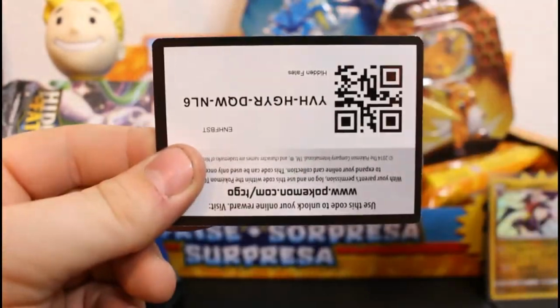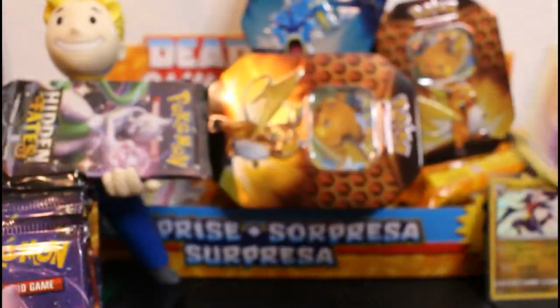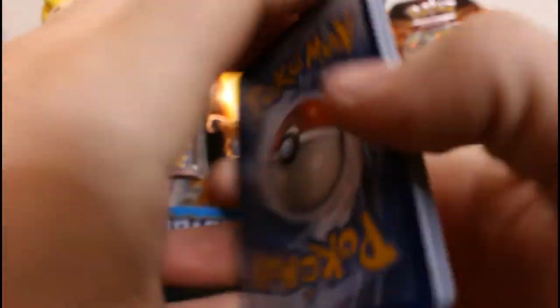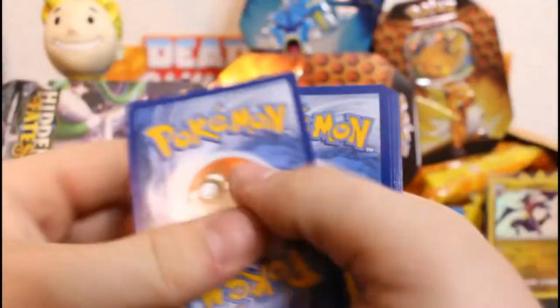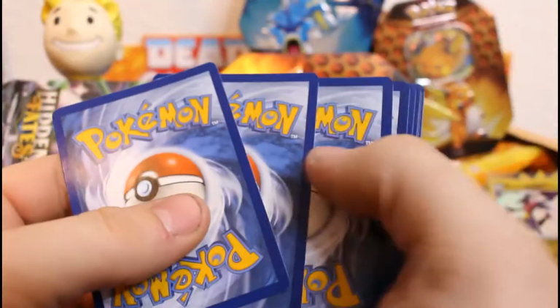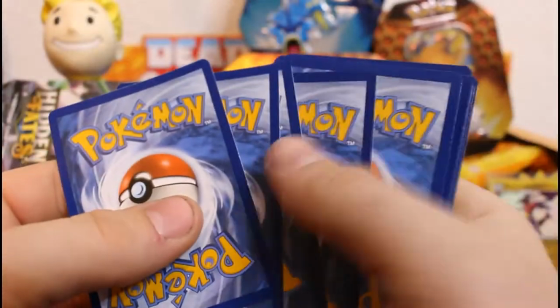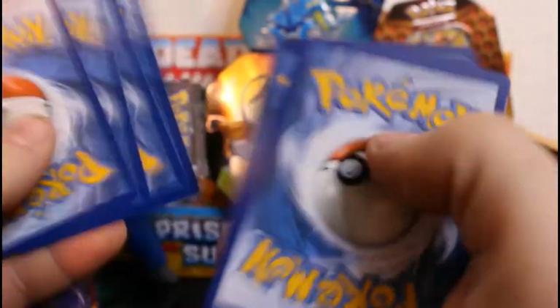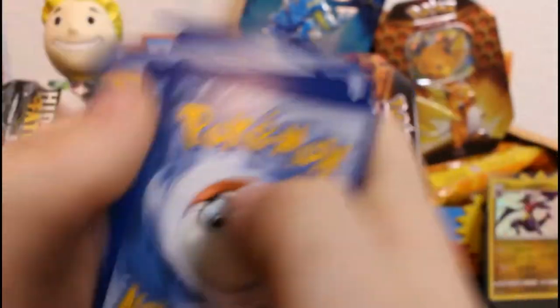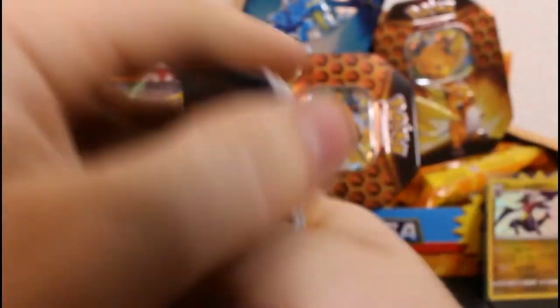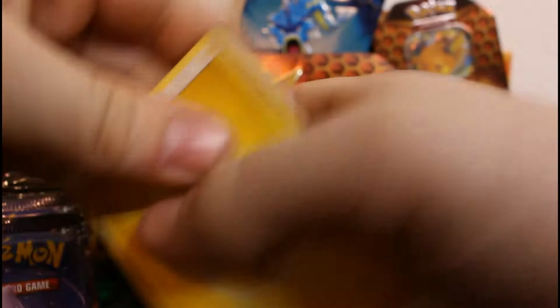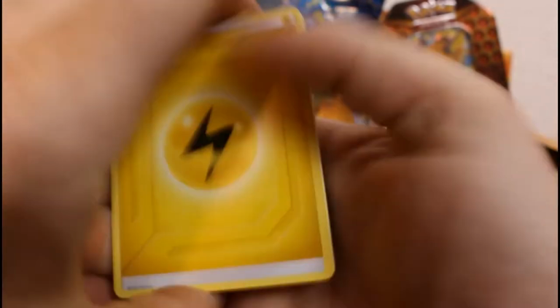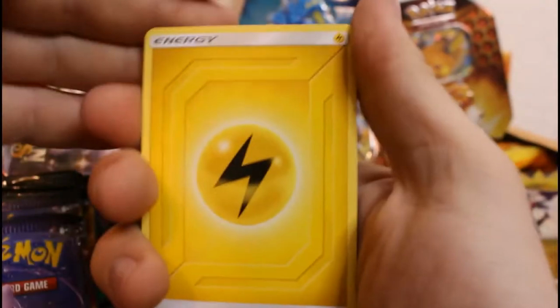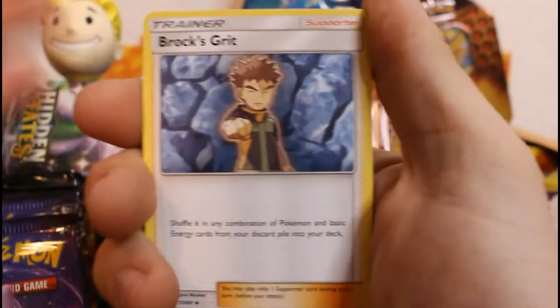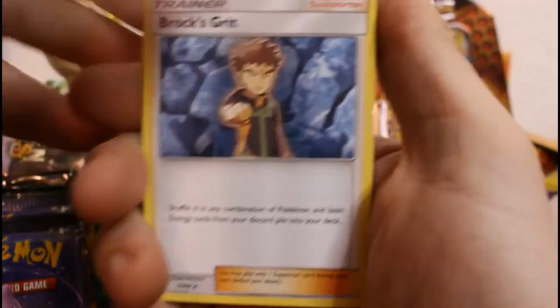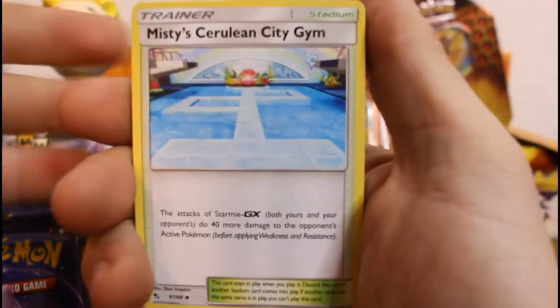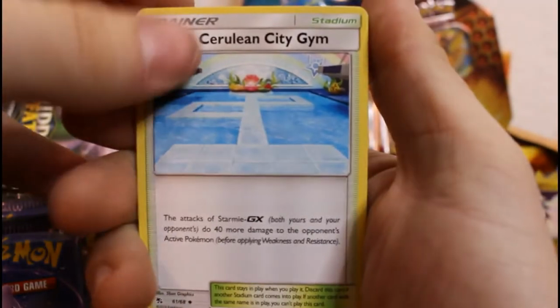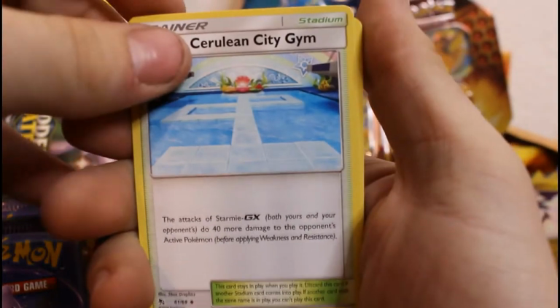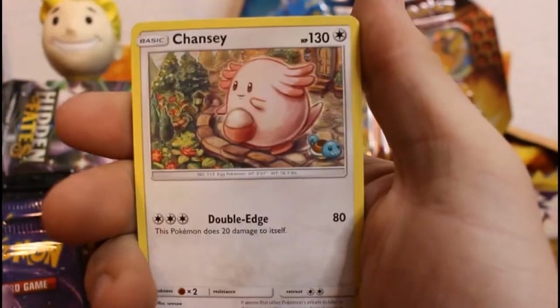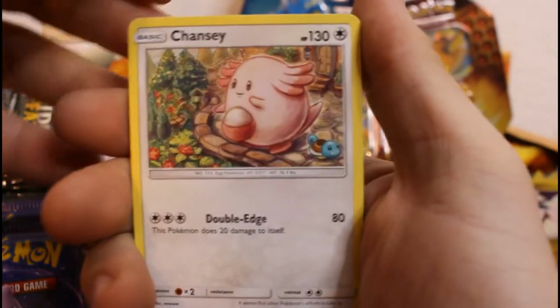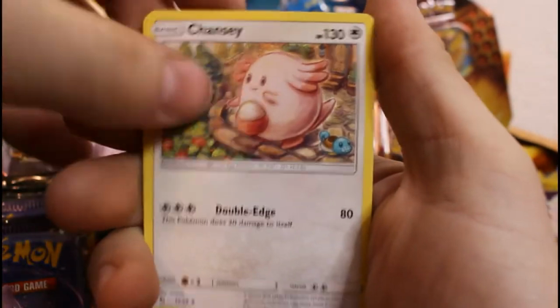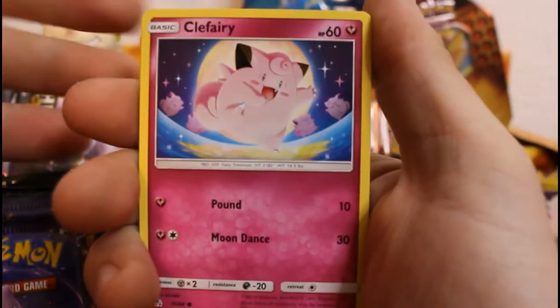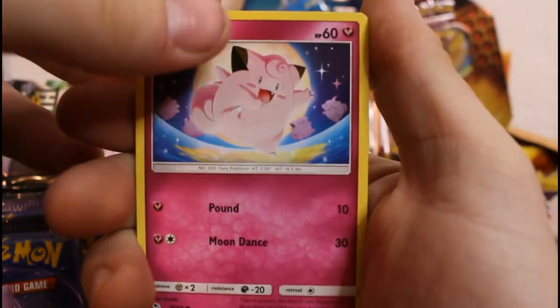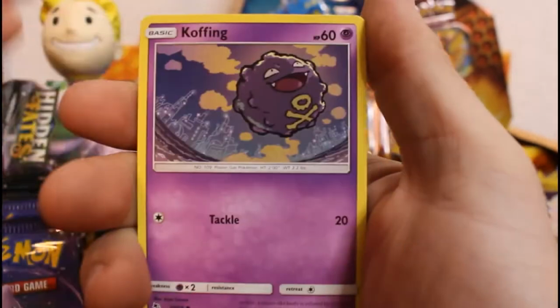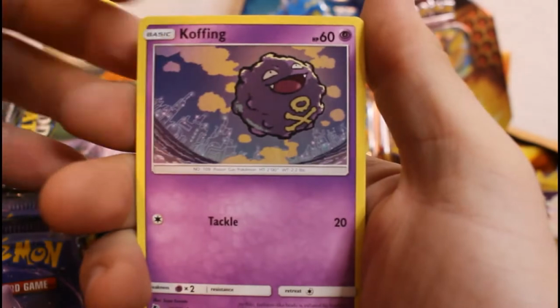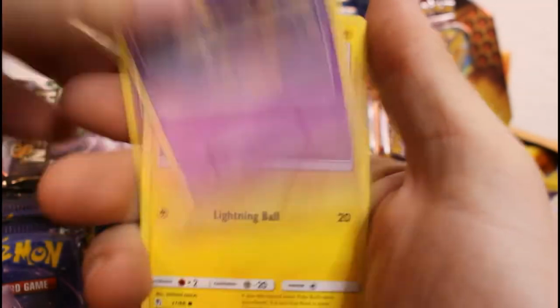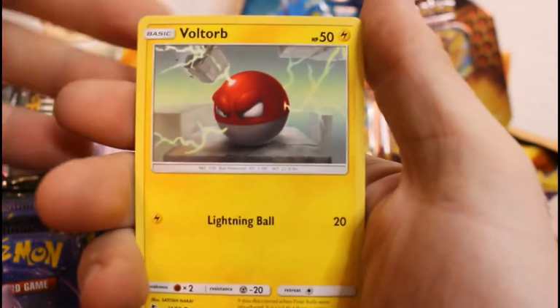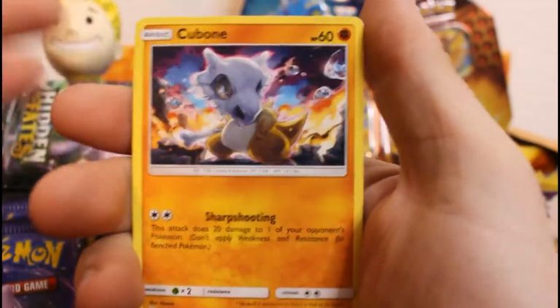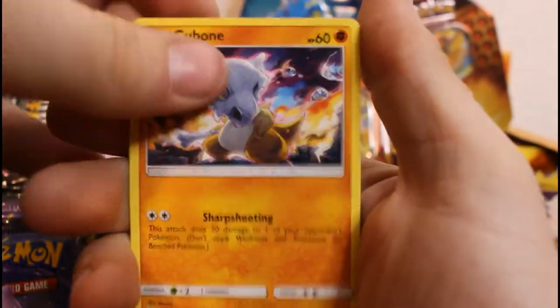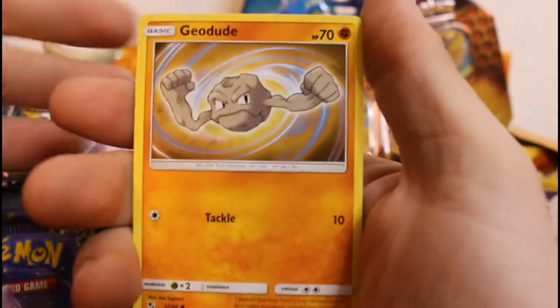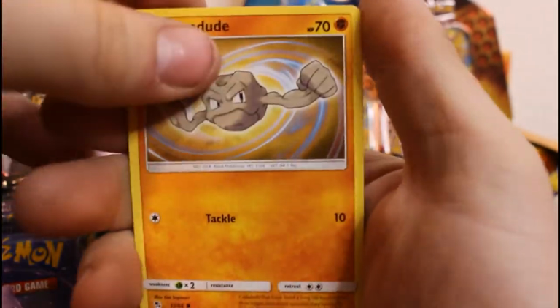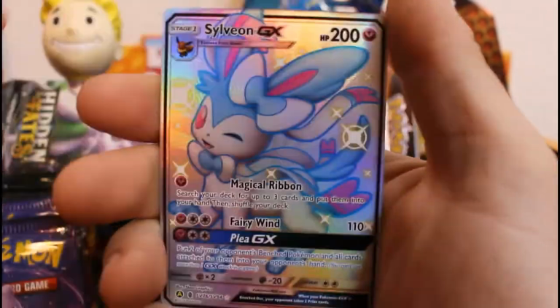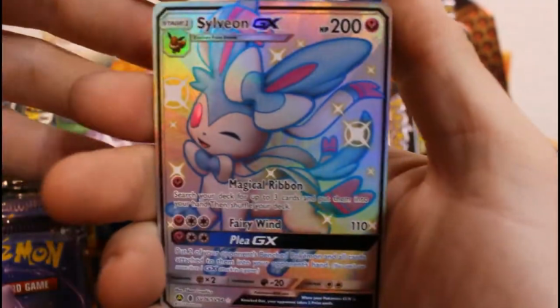Code — upside down, that's how we roll. Energy, Brock's Grit, Misty, City Gym, Chansey, Clefairy, Koffing, Voltorb, Cubone, Geodude...